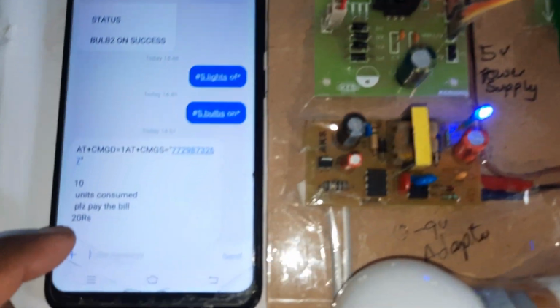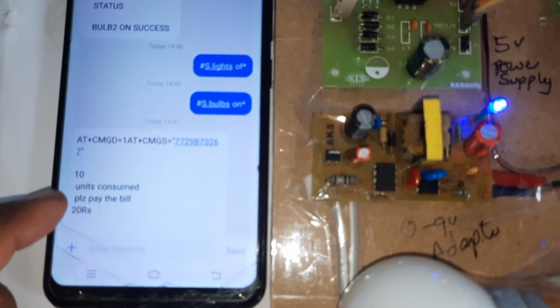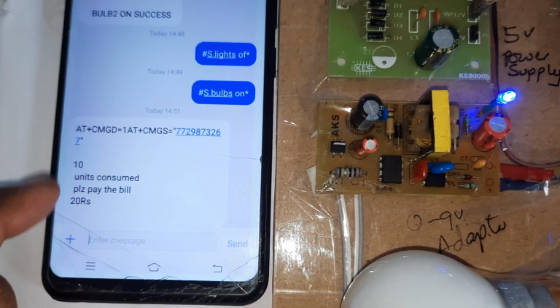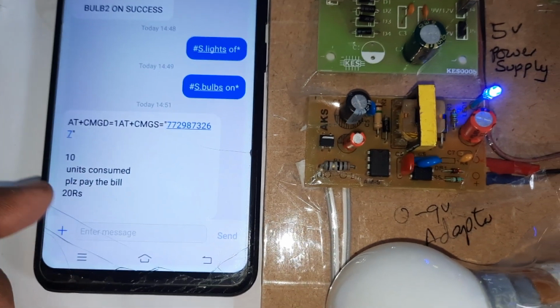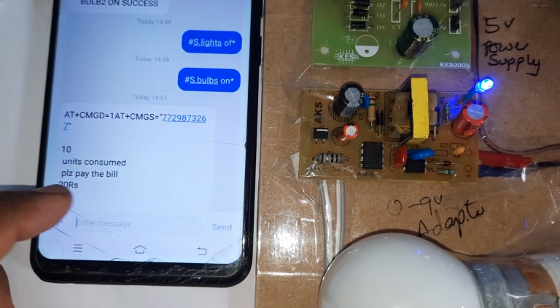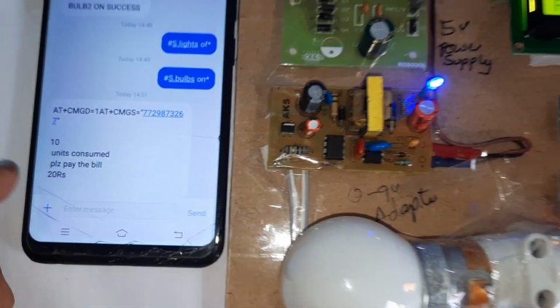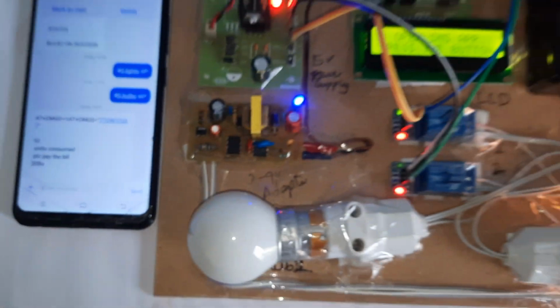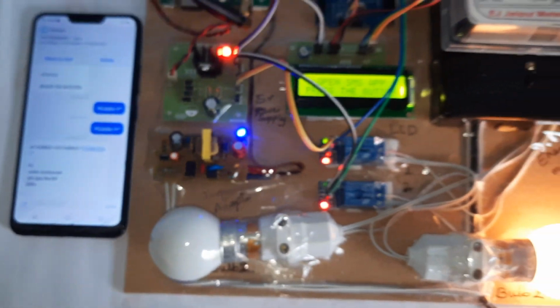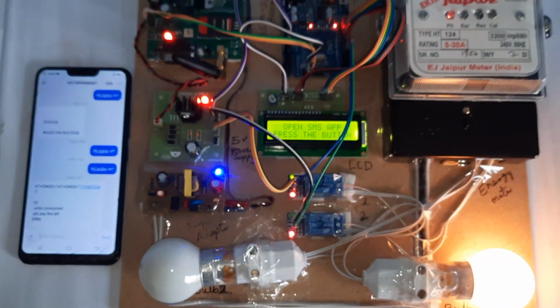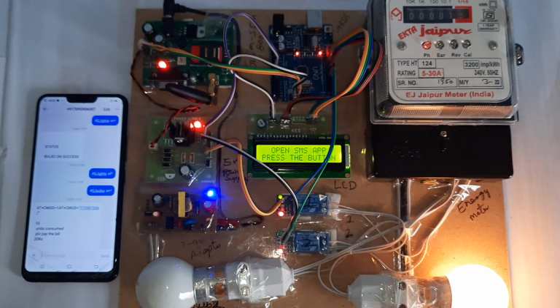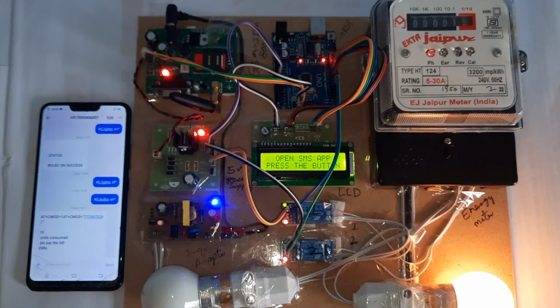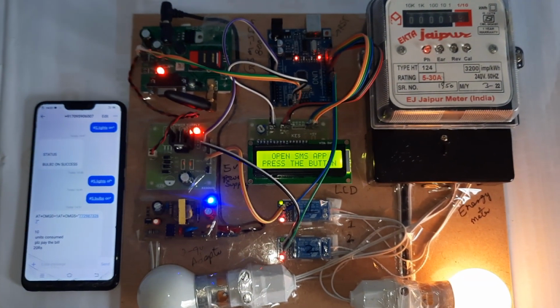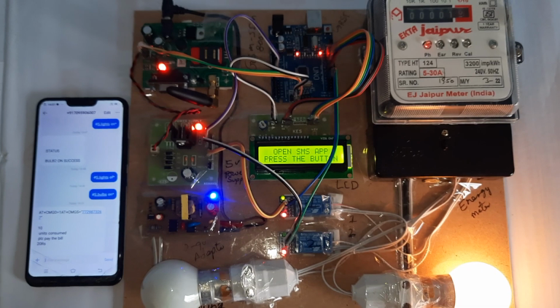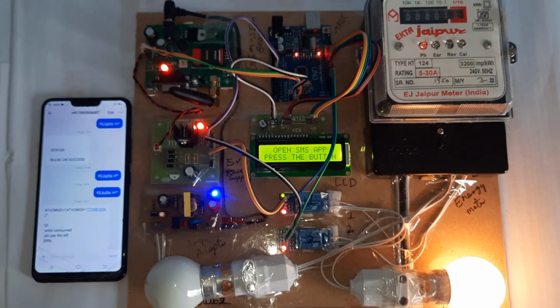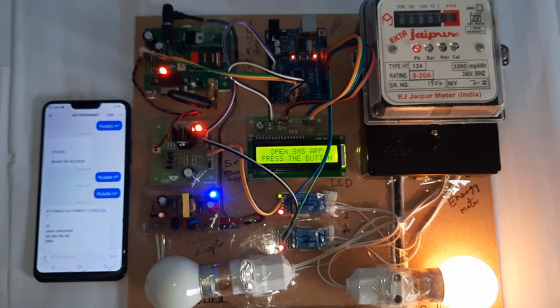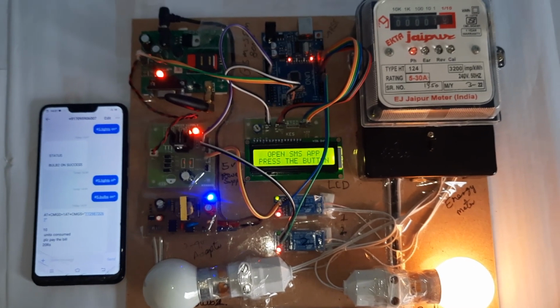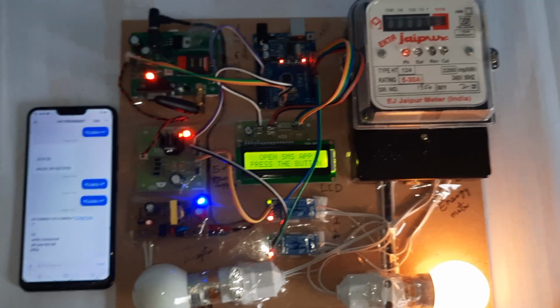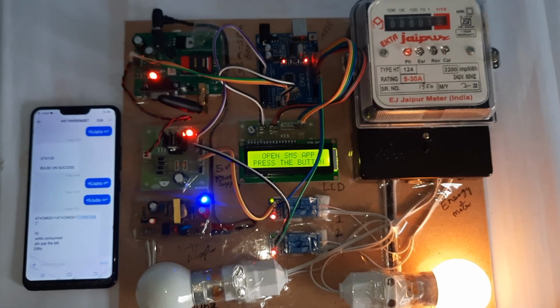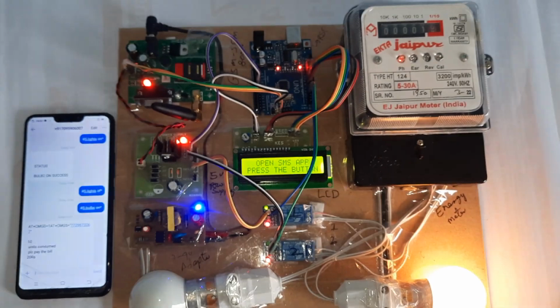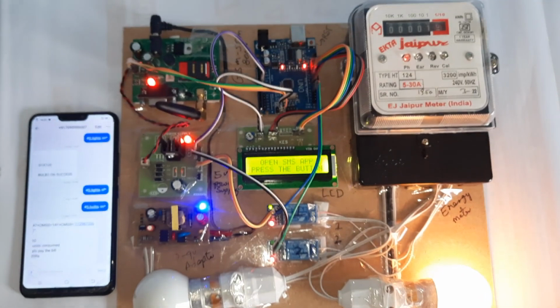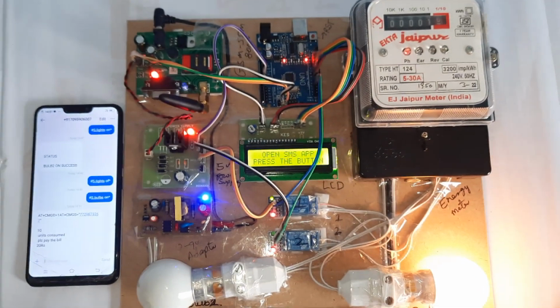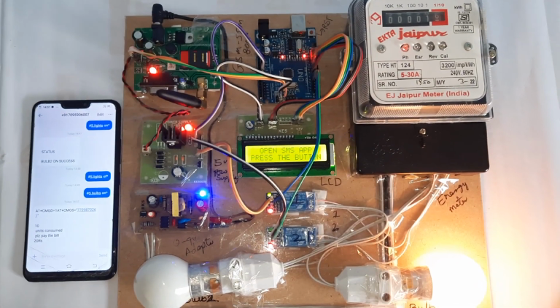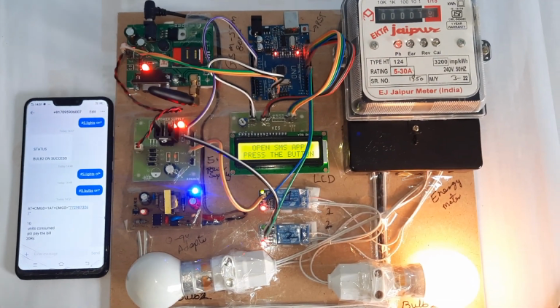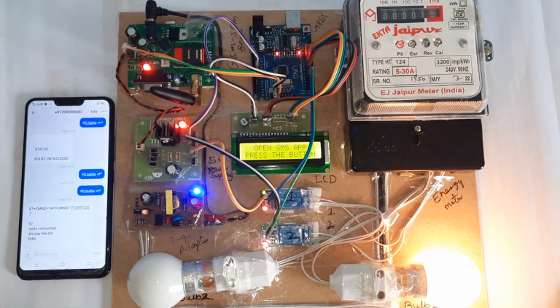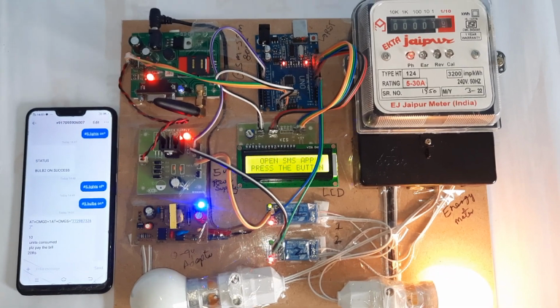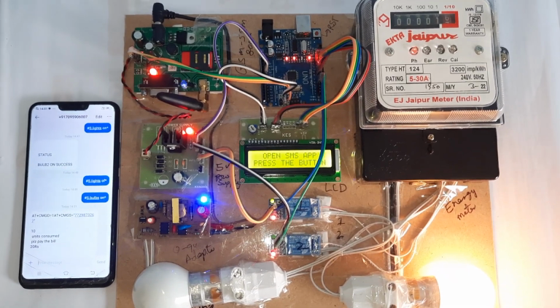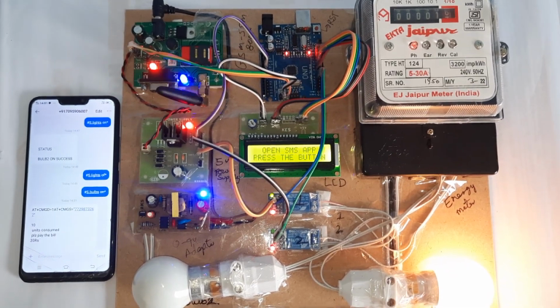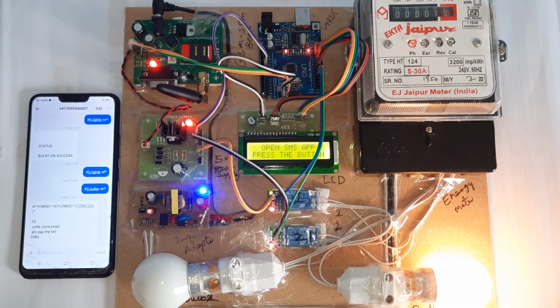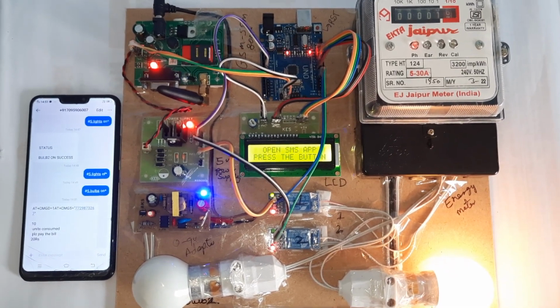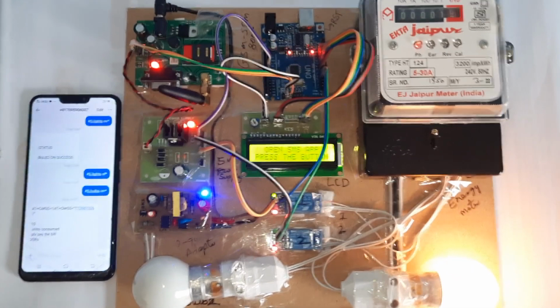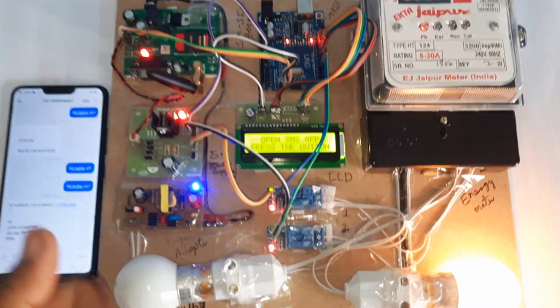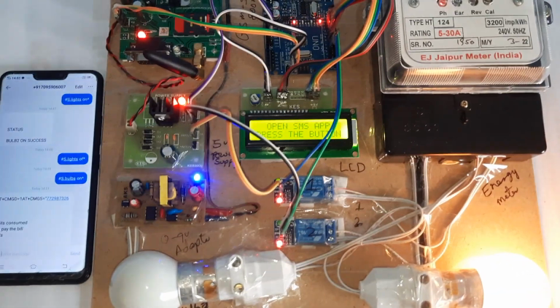The system sends an SMS alert: '10 units consumed, please pay the bill.' Thank you.